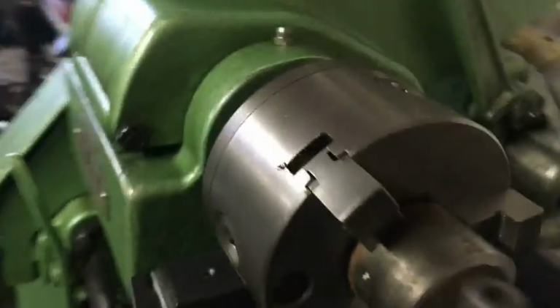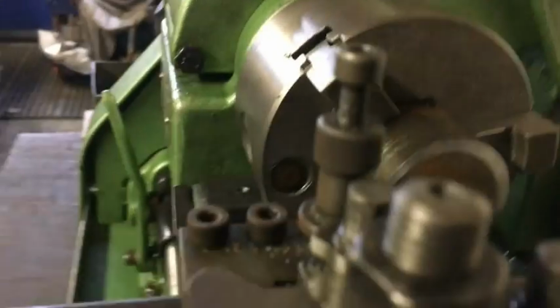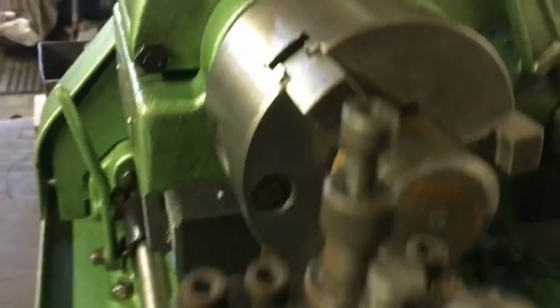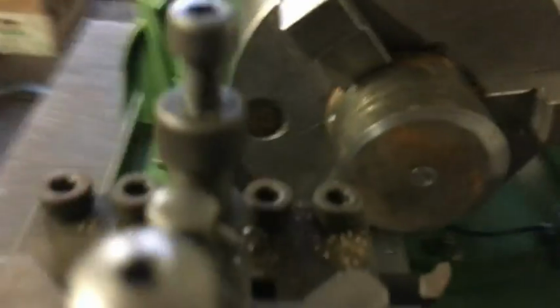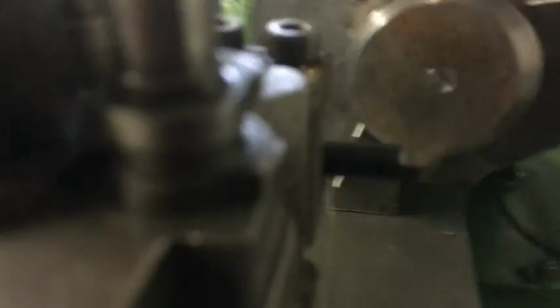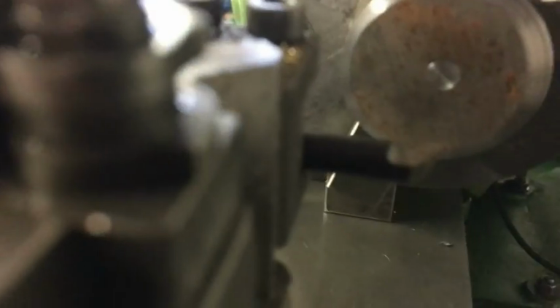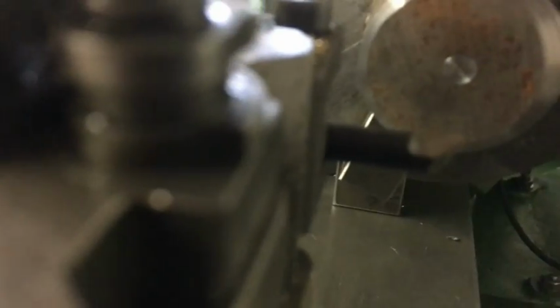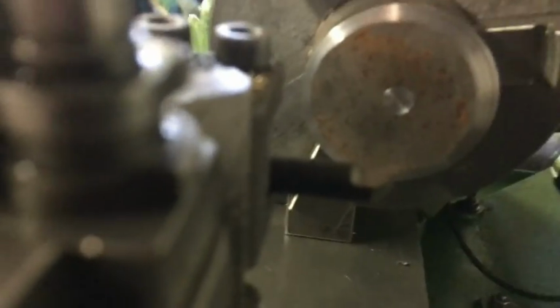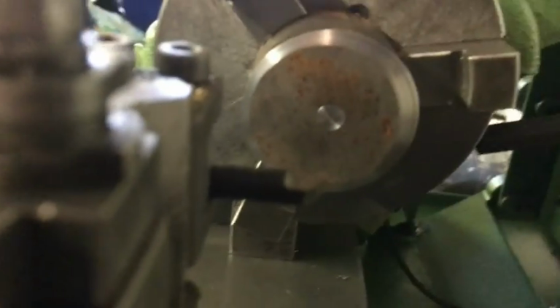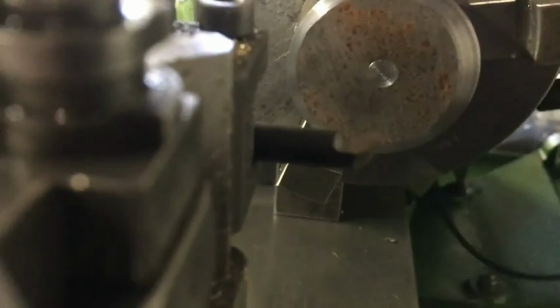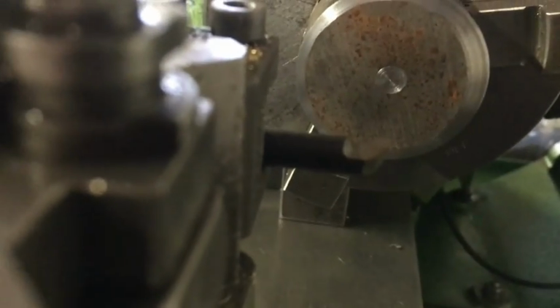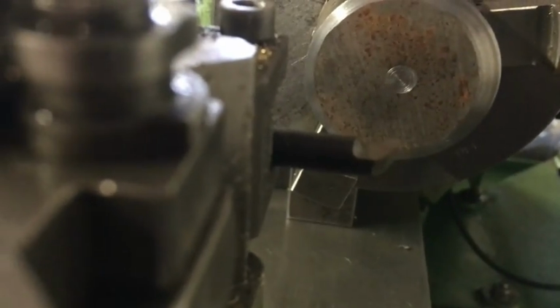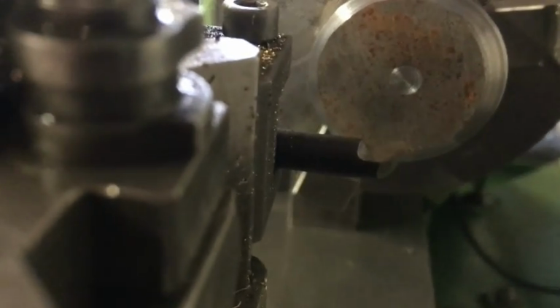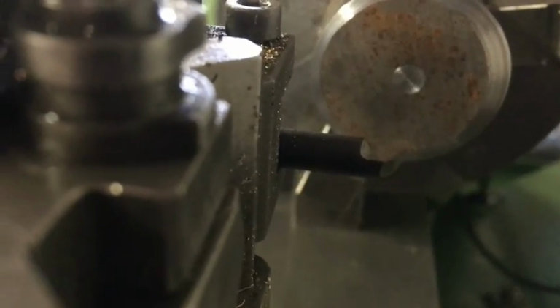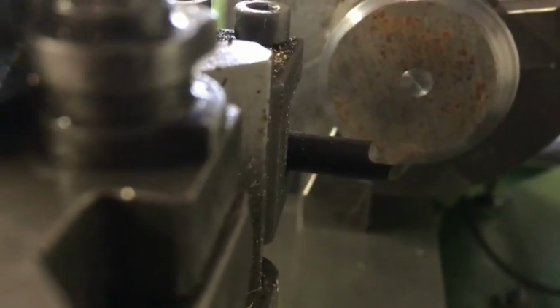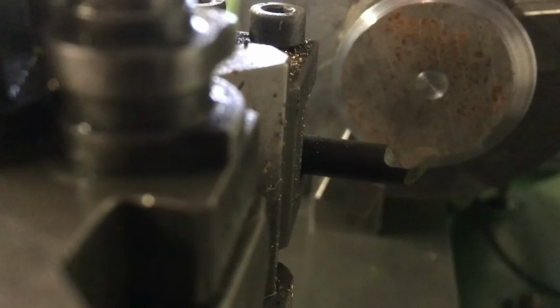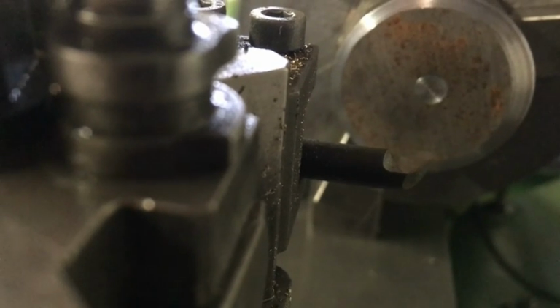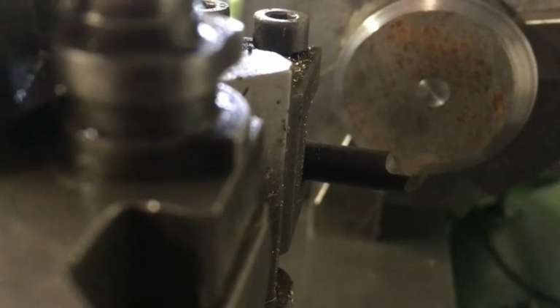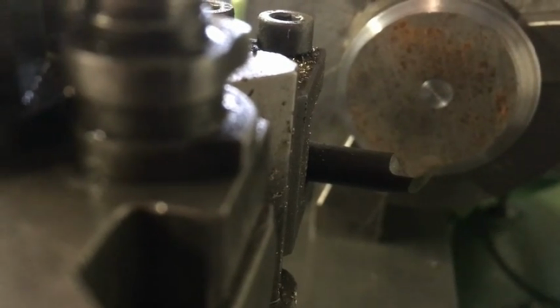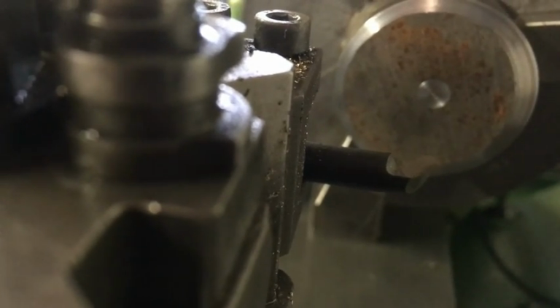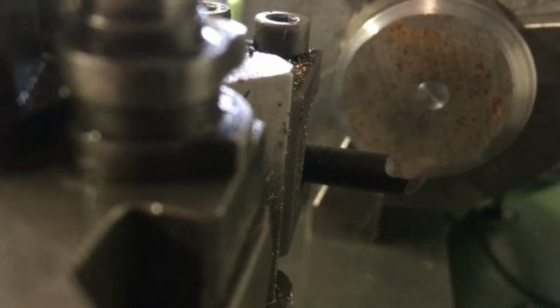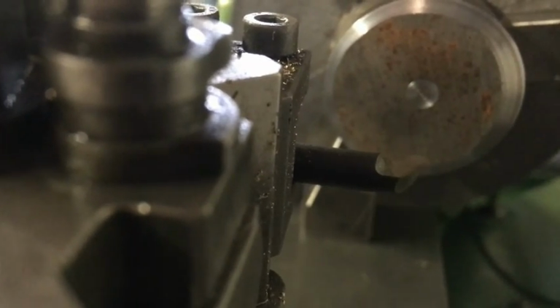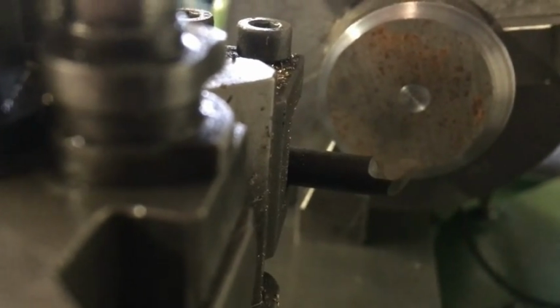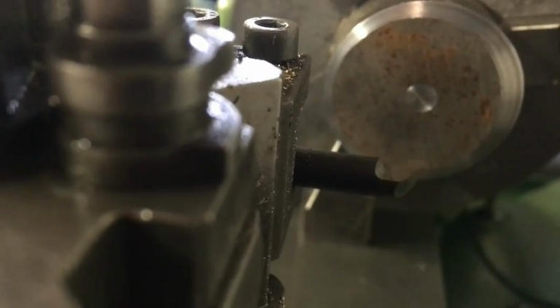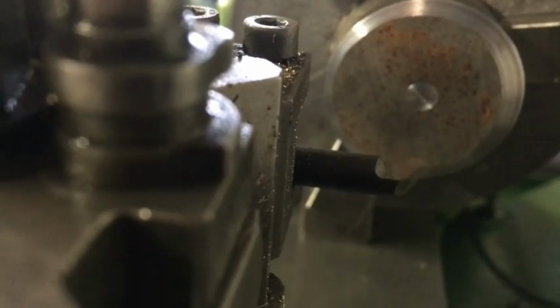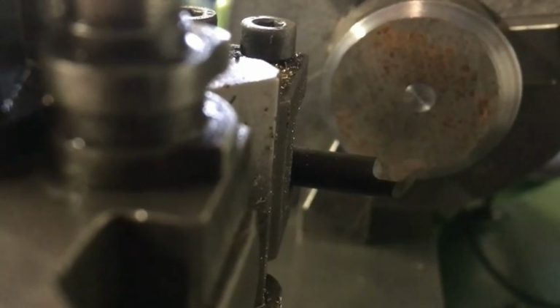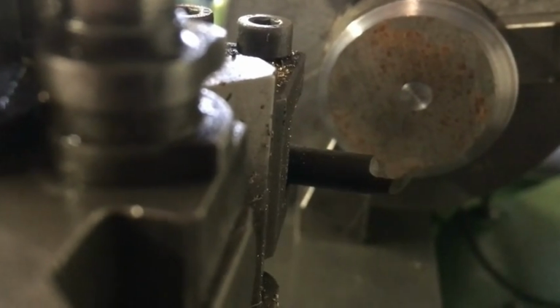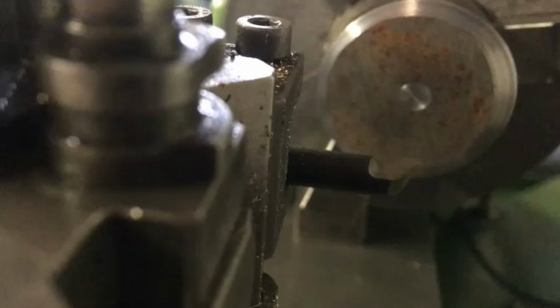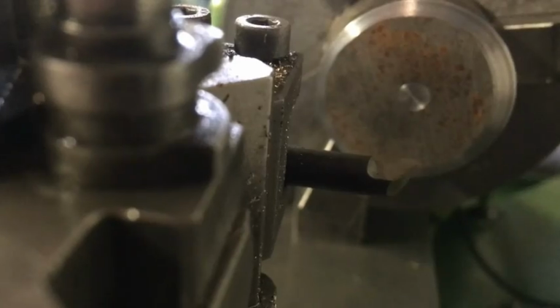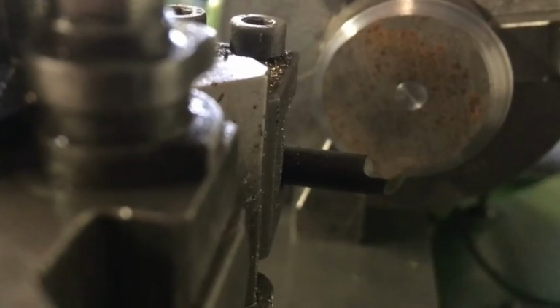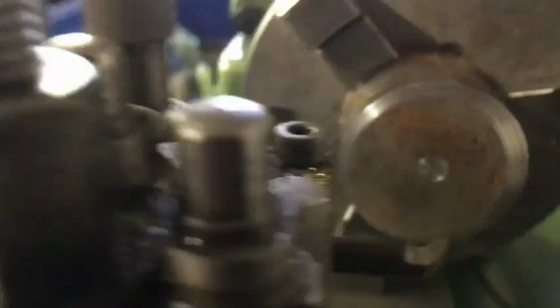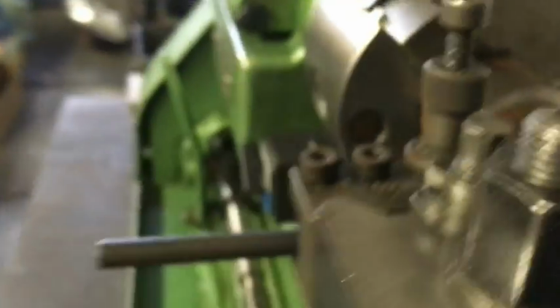What I've also done is calibrated the lathe tool to the centre of the bar by simply facing off the piece of bar until it cleans up, and then I know that is roughly my centre point of where the end of my radius is going to be.